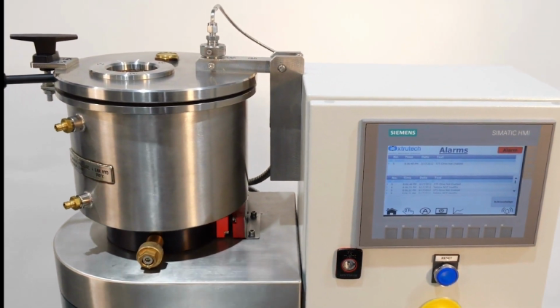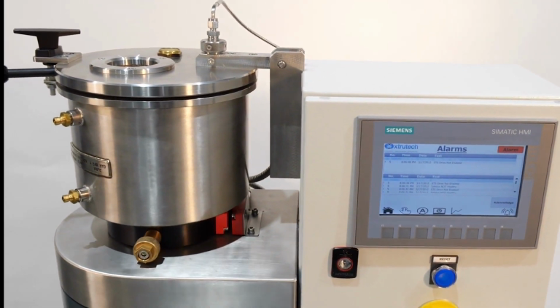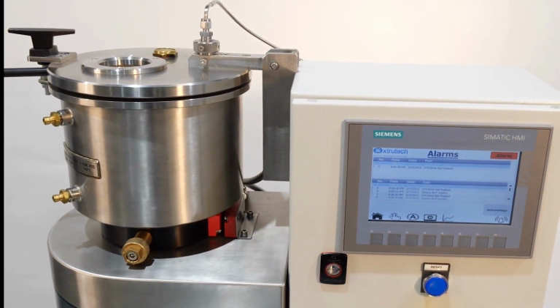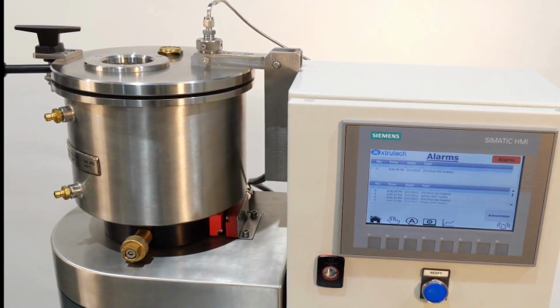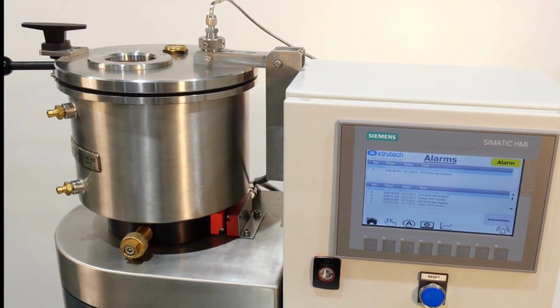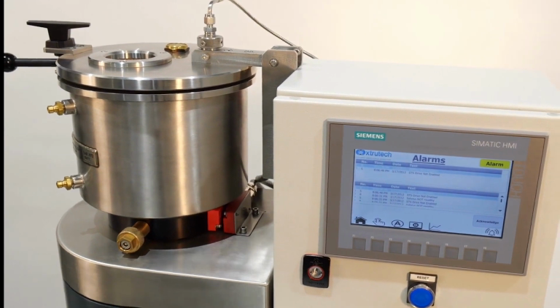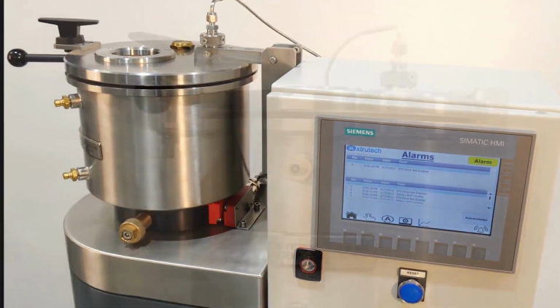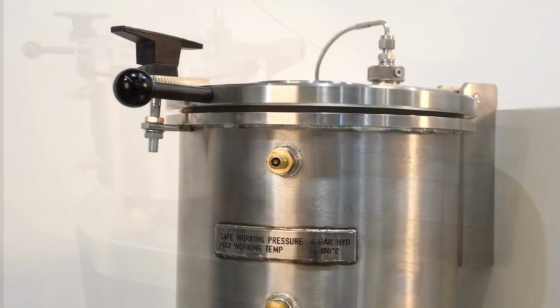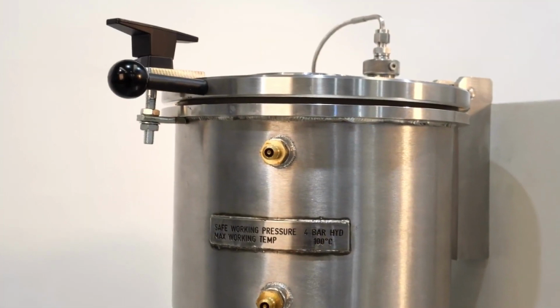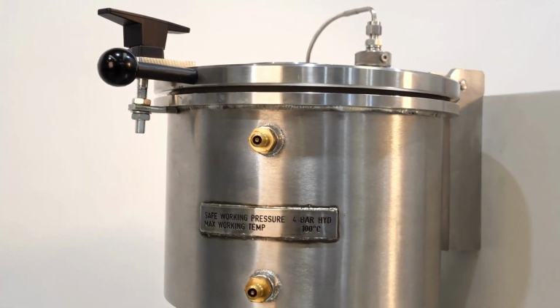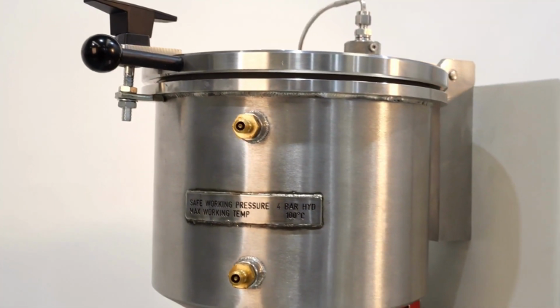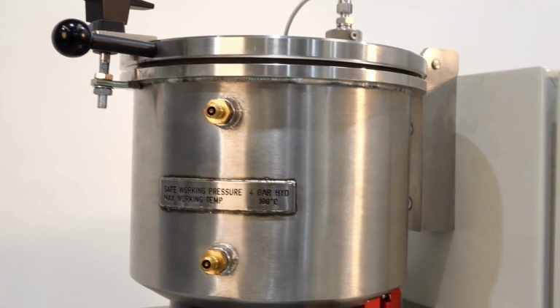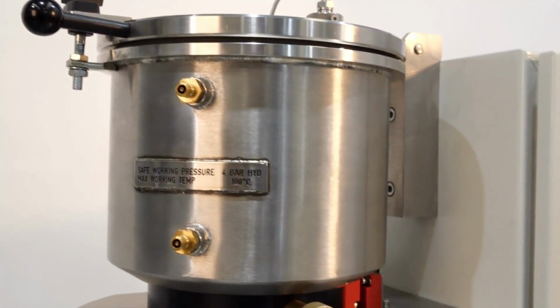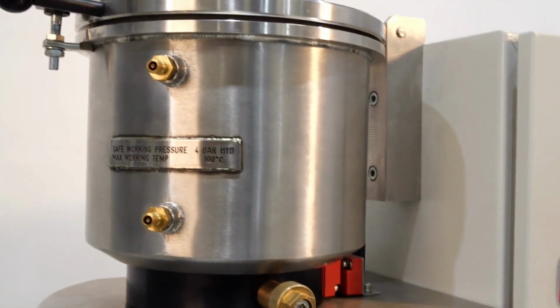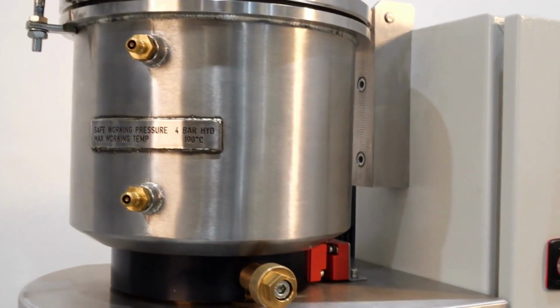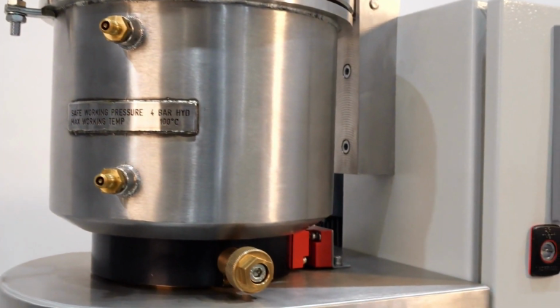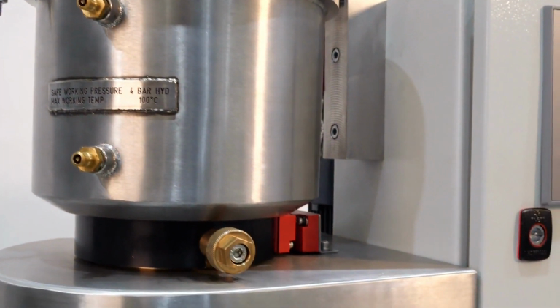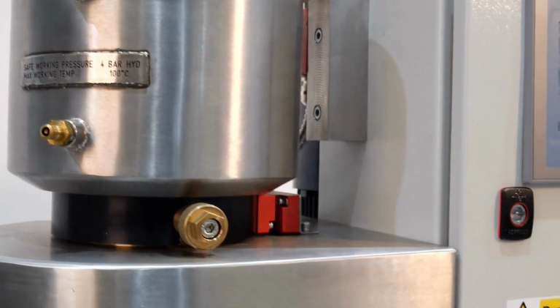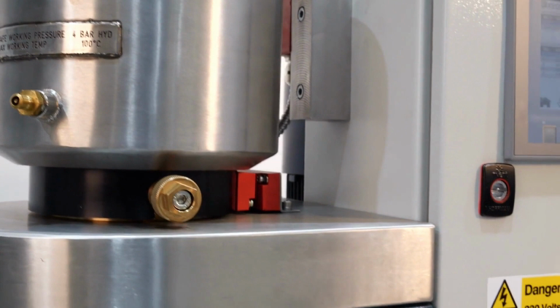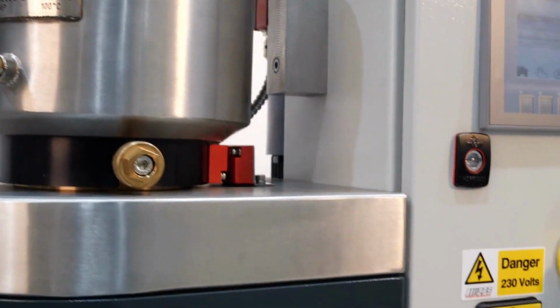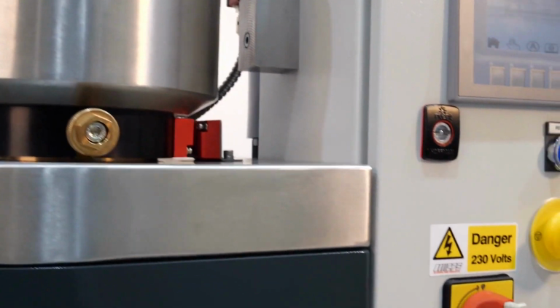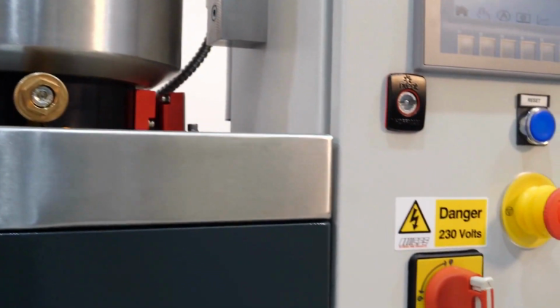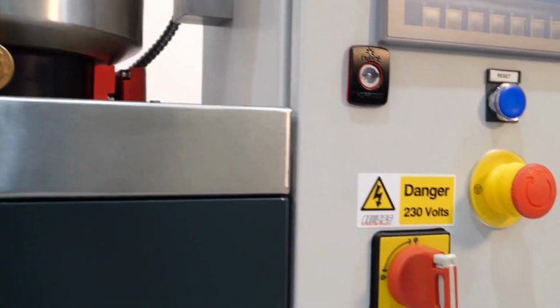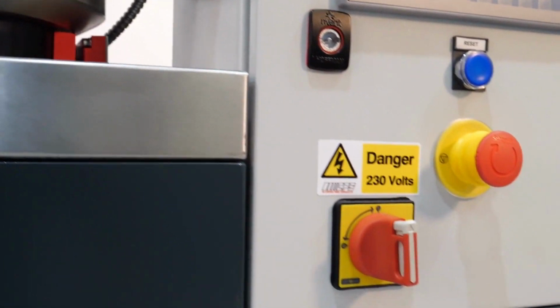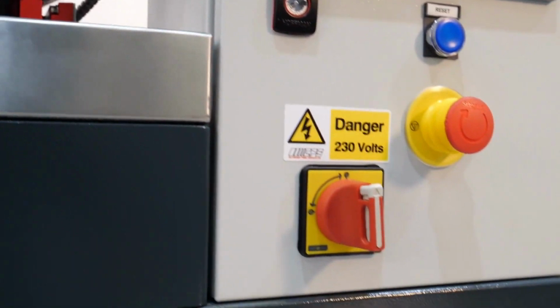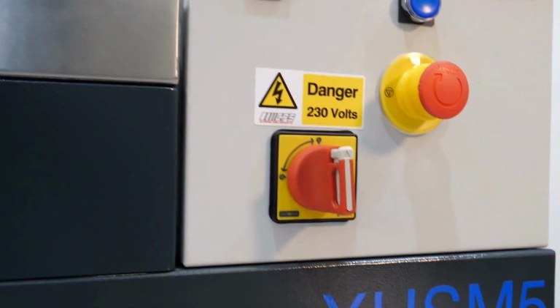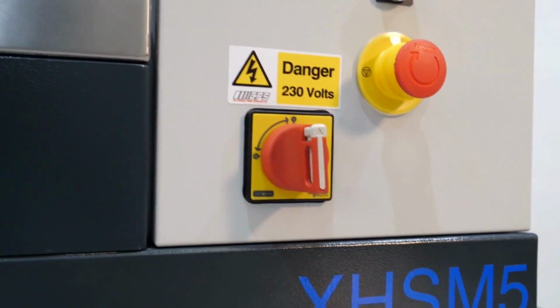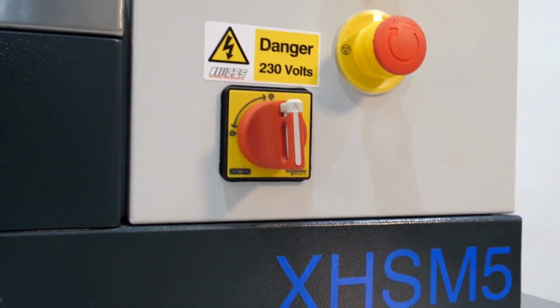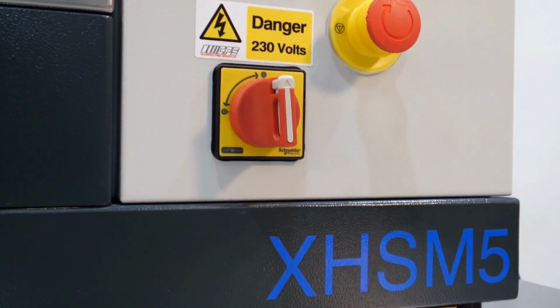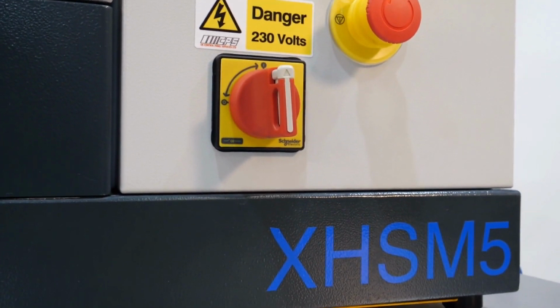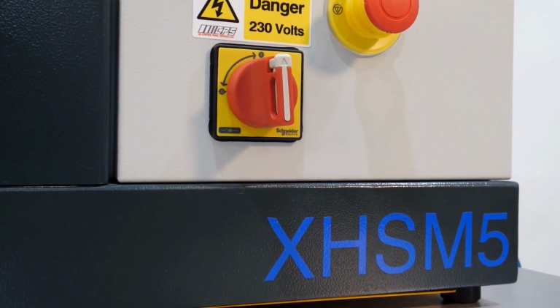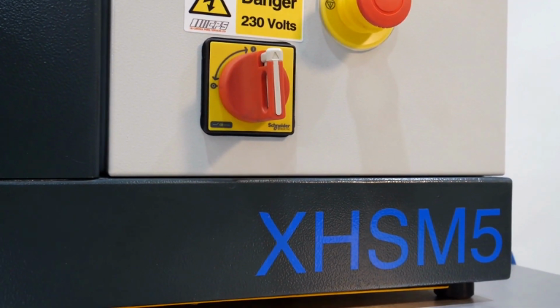The M5 has an approximate working volume of up to 3.5 litres. If you require a smaller capacity then our M3 model may be suitable for your needs.